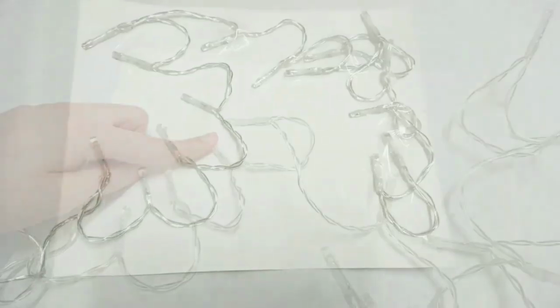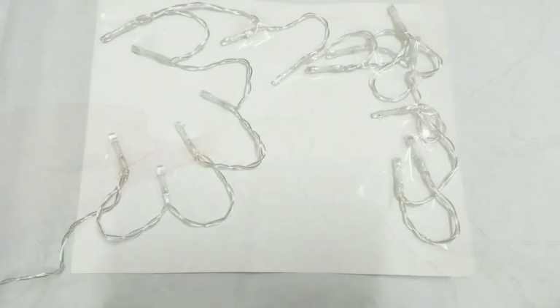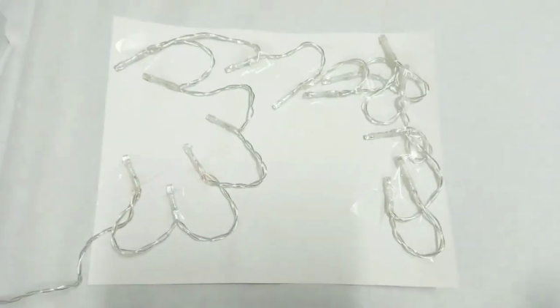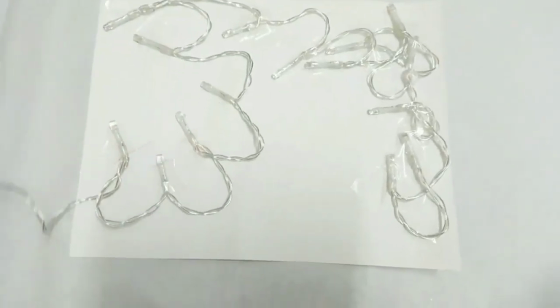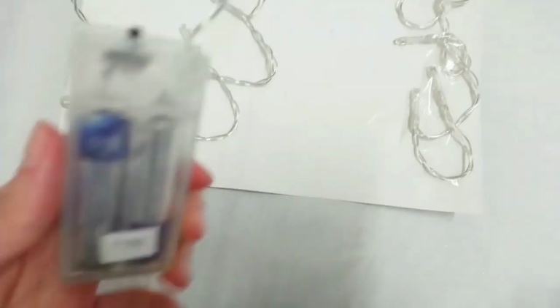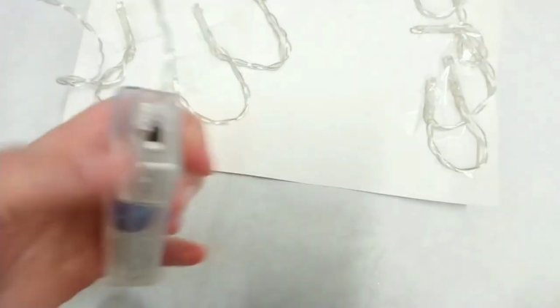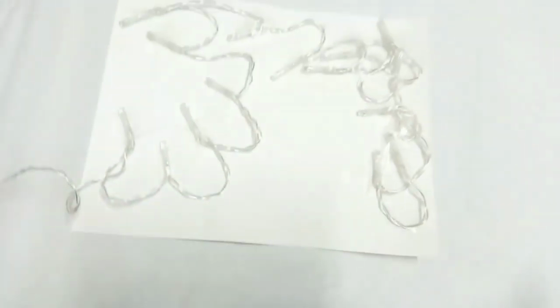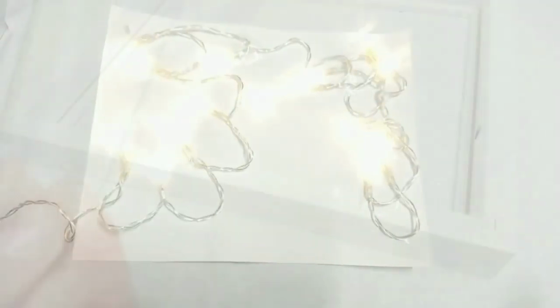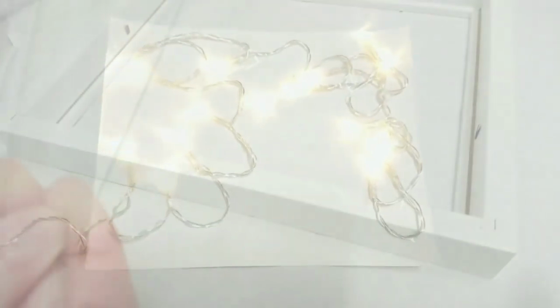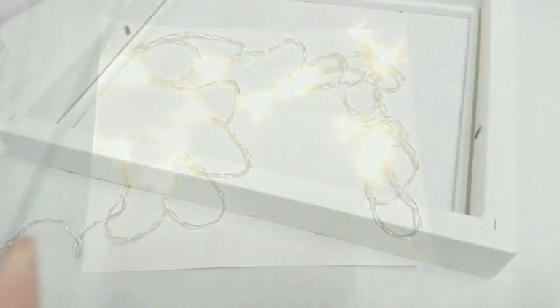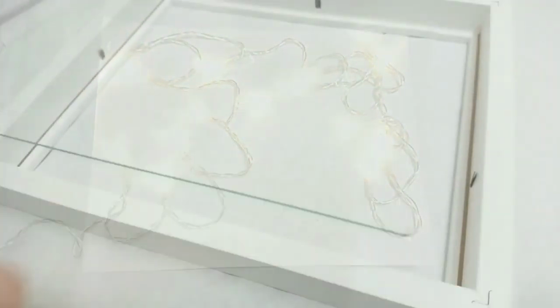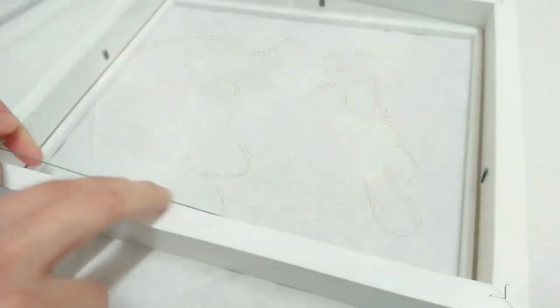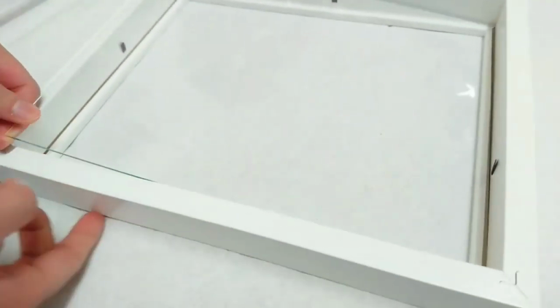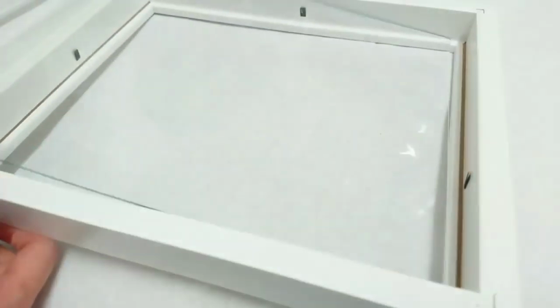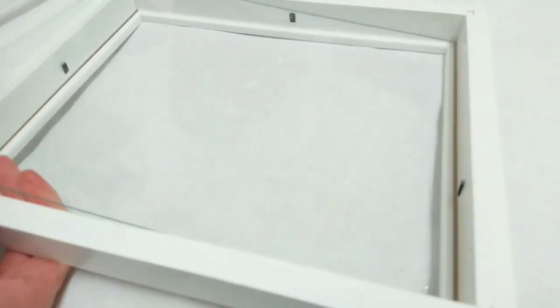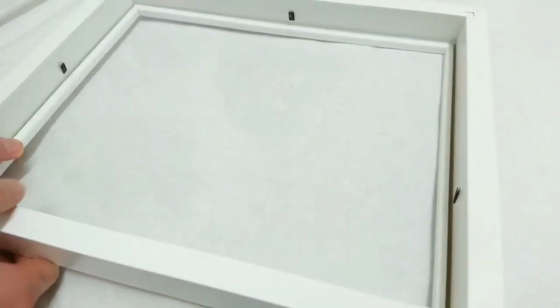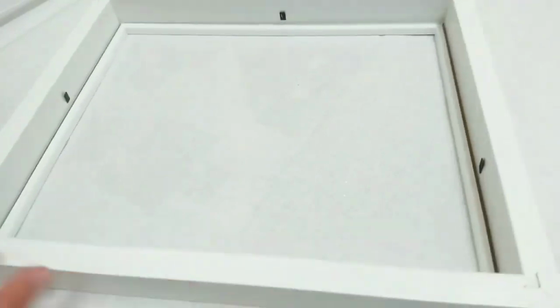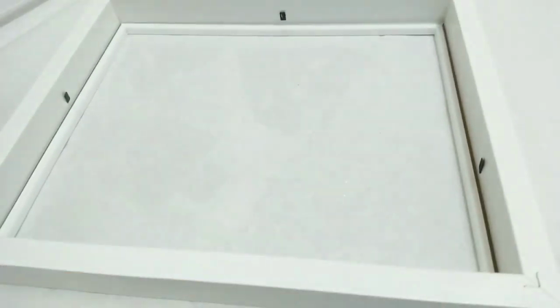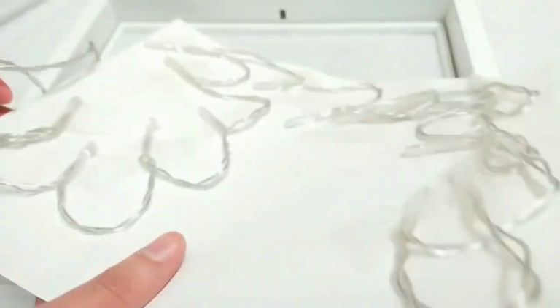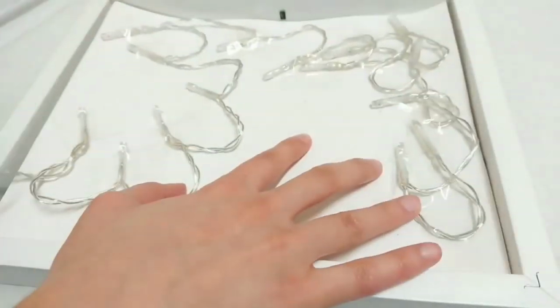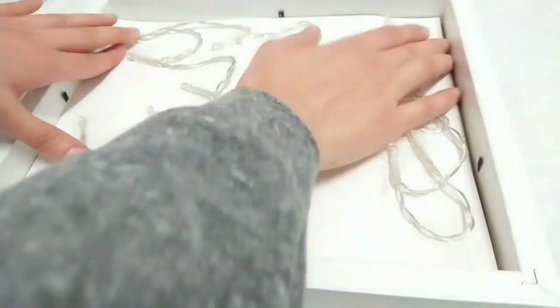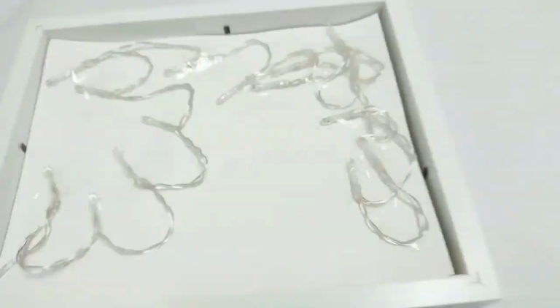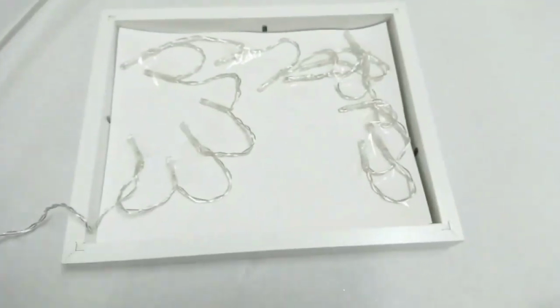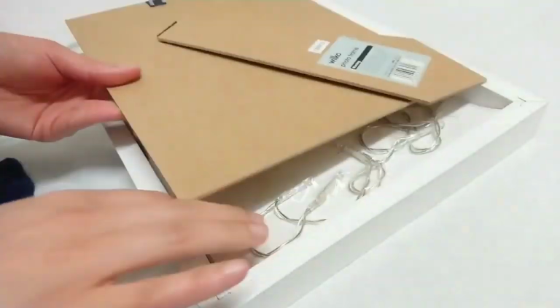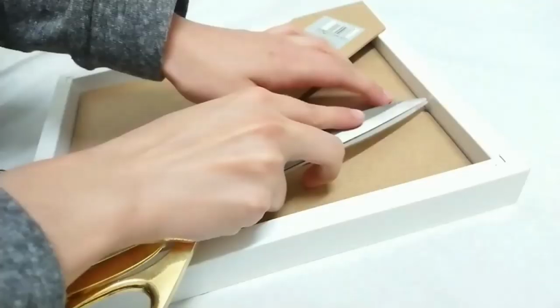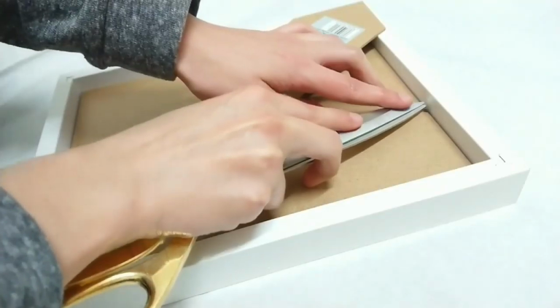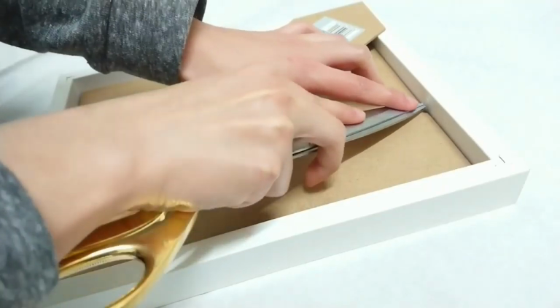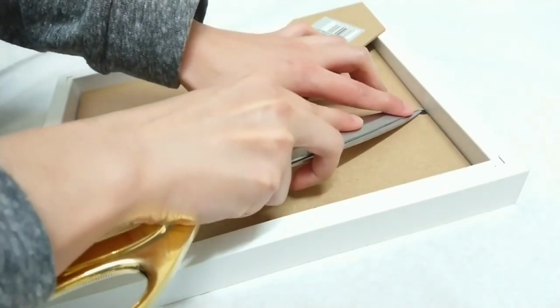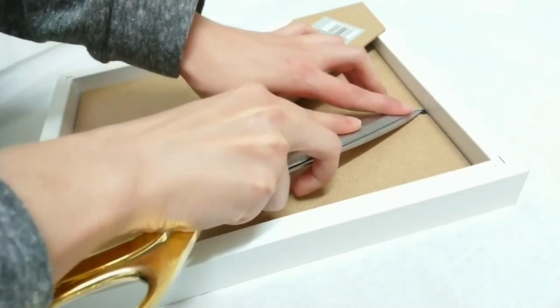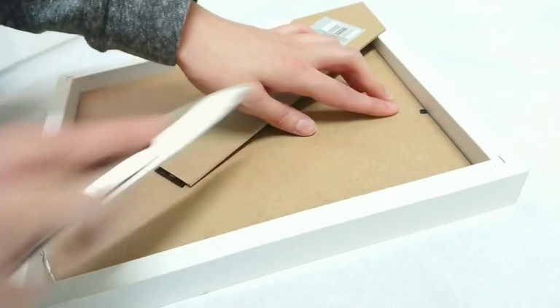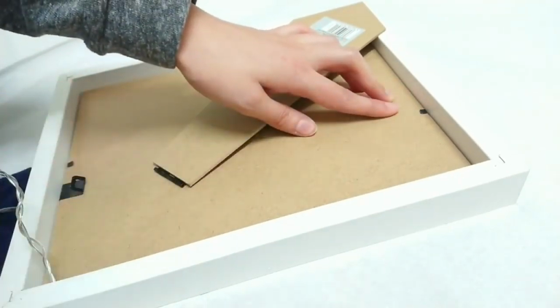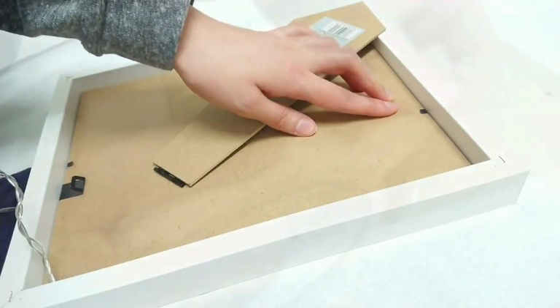This is going to look pretty messy, but don't worry because the back isn't going to be seen. And as simple as that, the DIY is pretty much complete — just put it back in the frame and you're done.